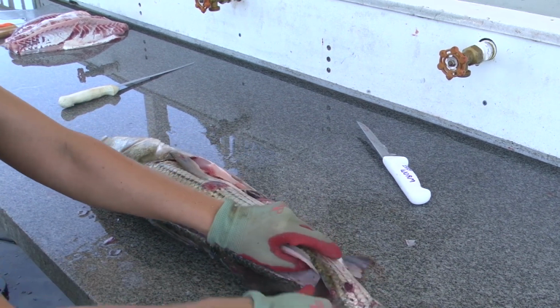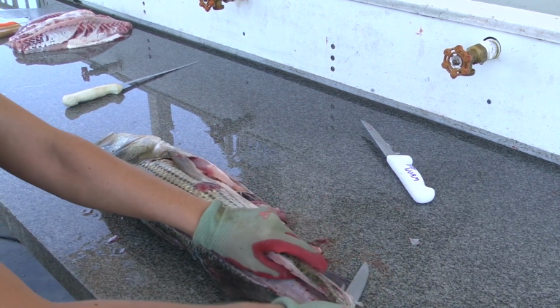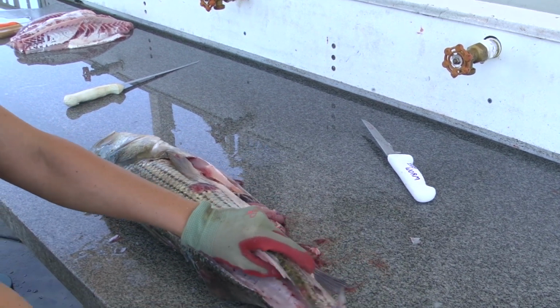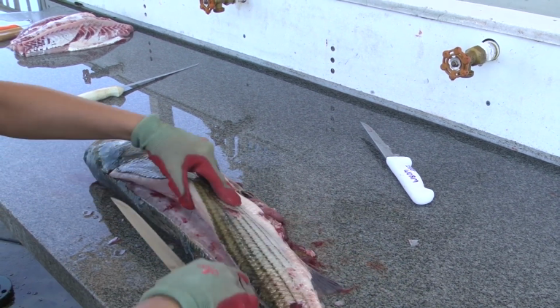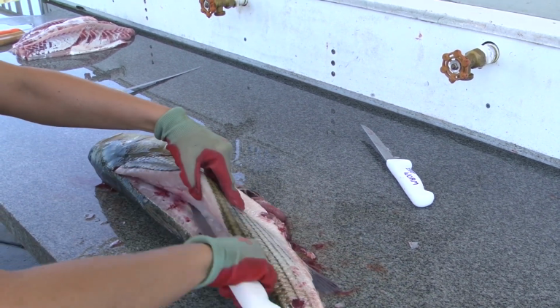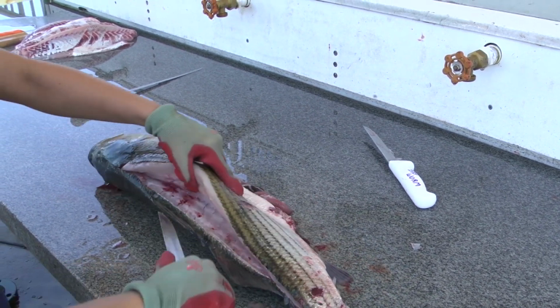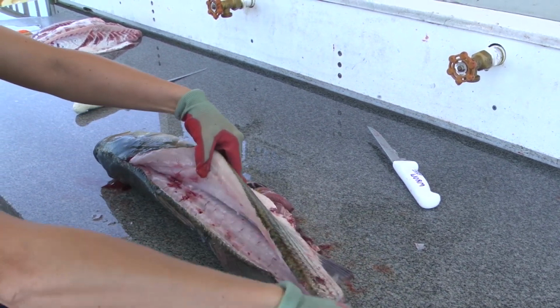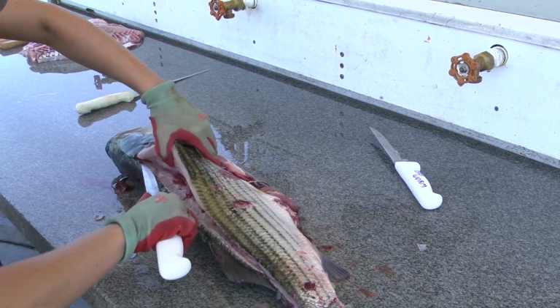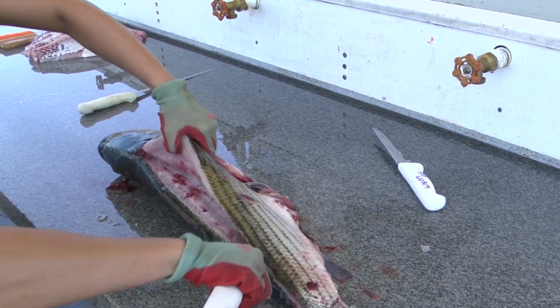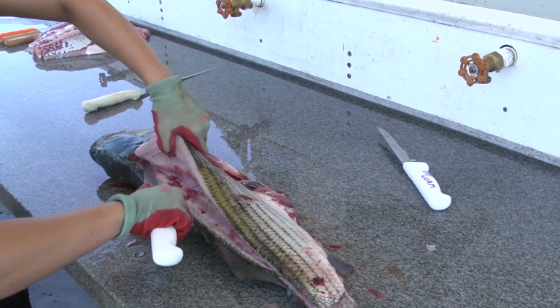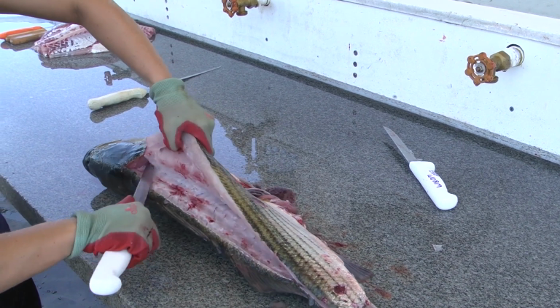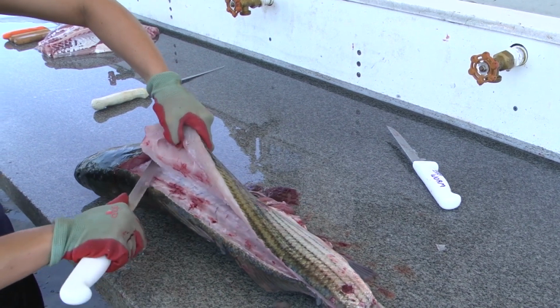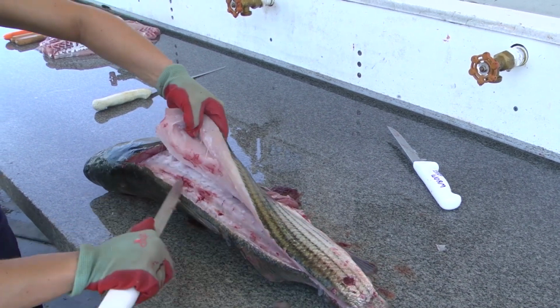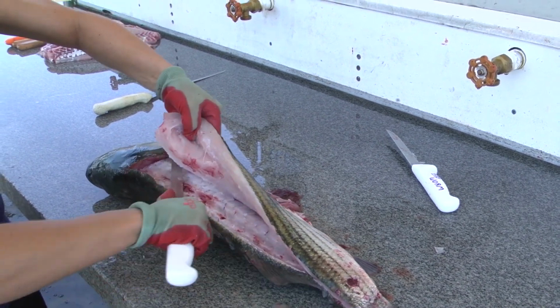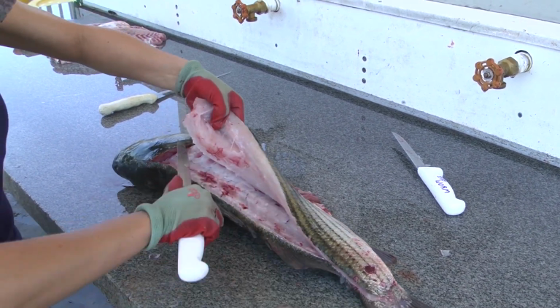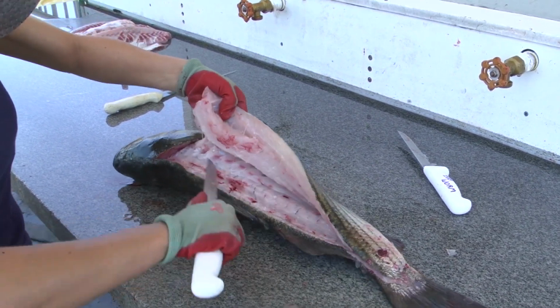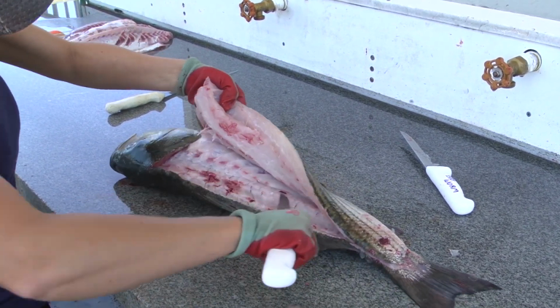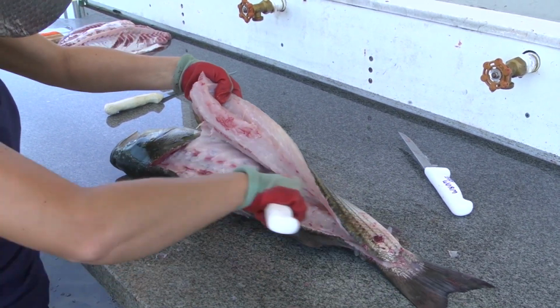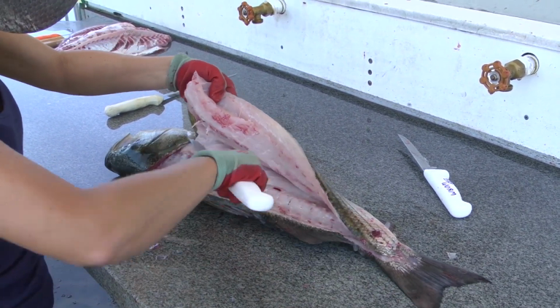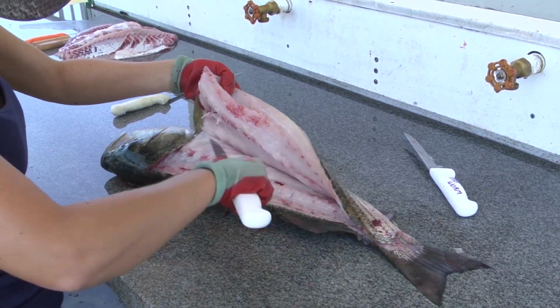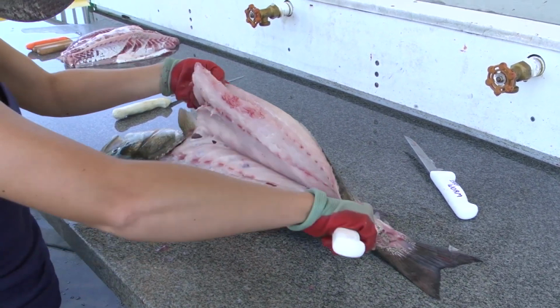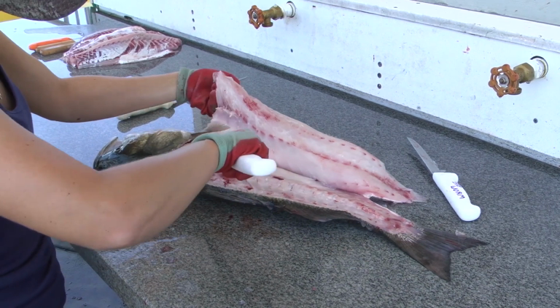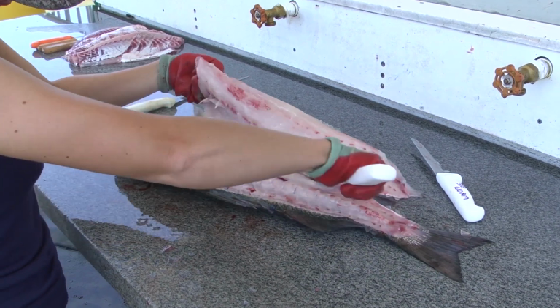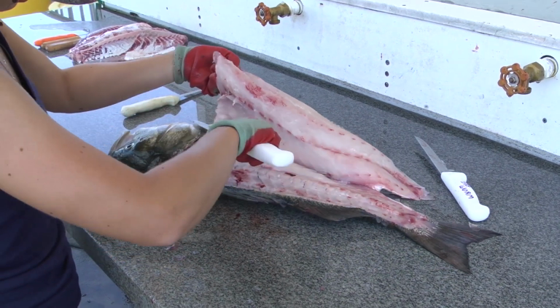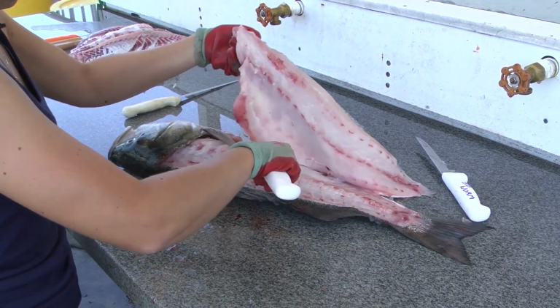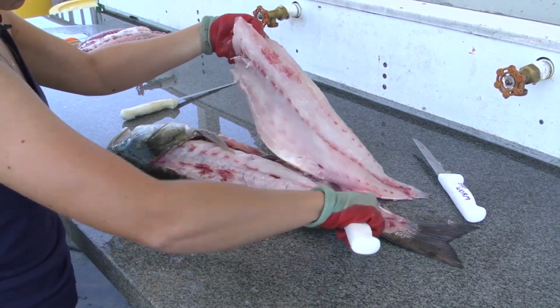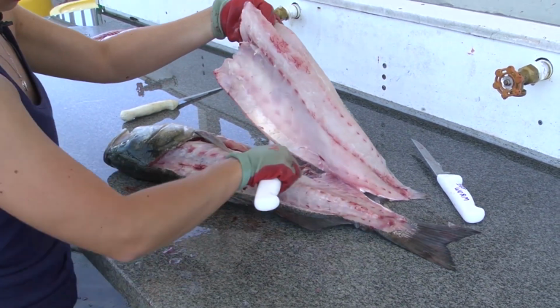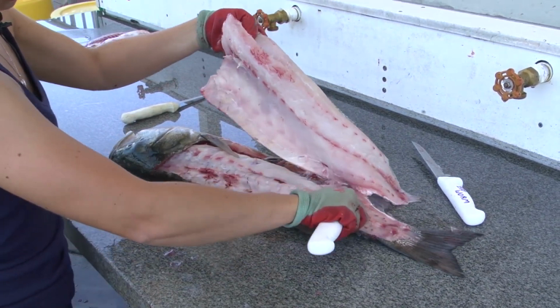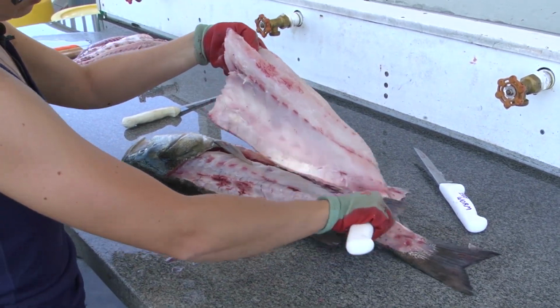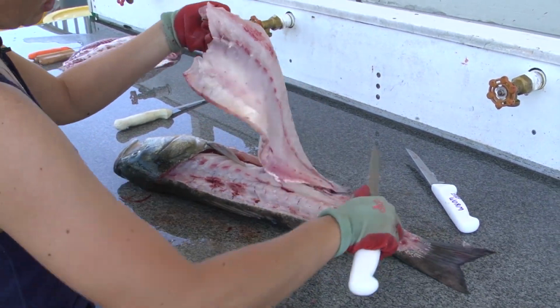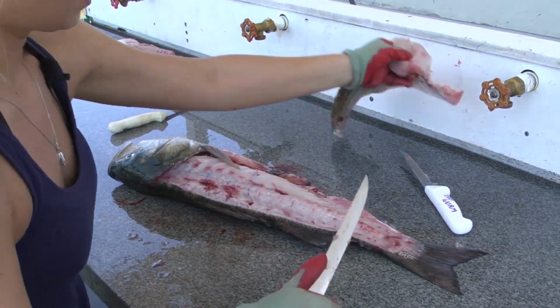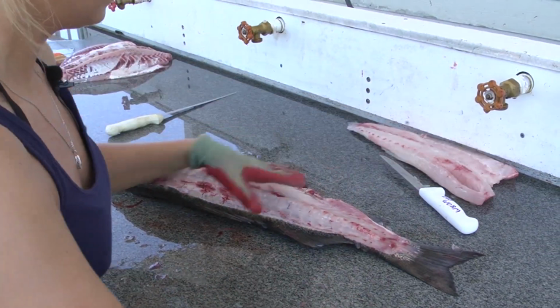Come out the other side, go up towards the rib cage. You'll feel some pin bones, but don't actually go through the rib cage — just go up and over and you'll hear the clicks, and then slice off here at the bottom fin.